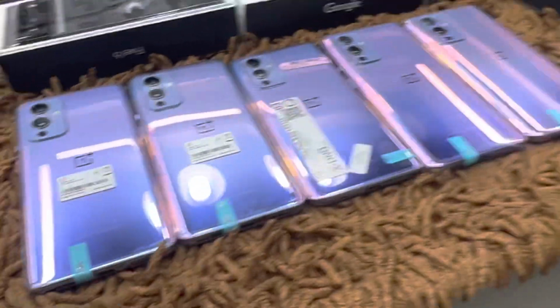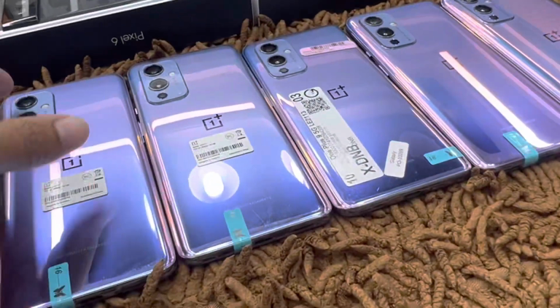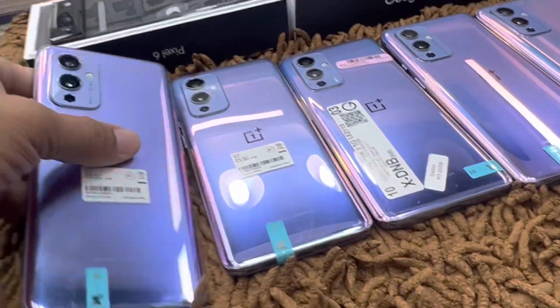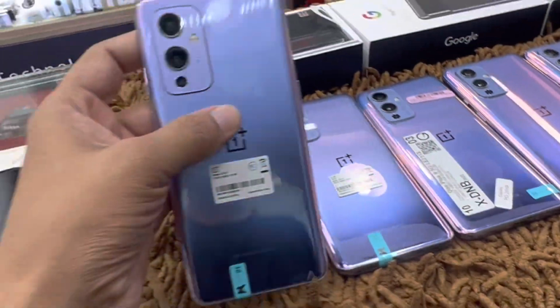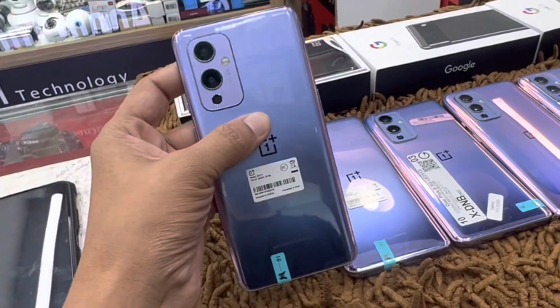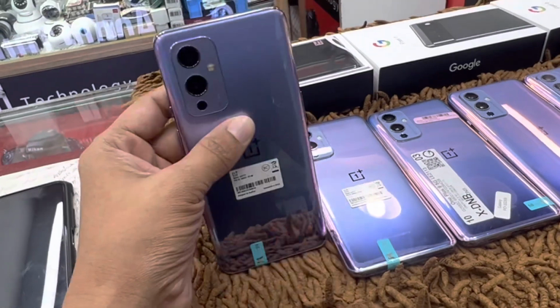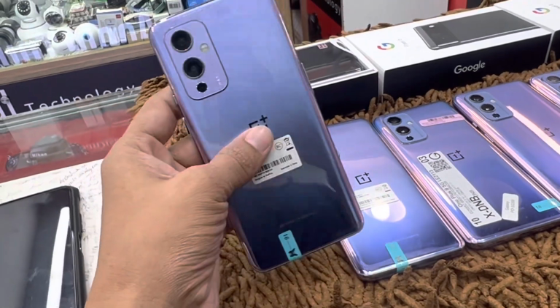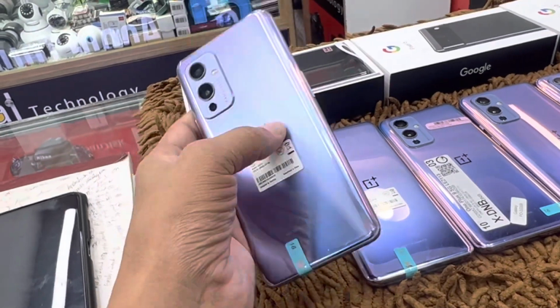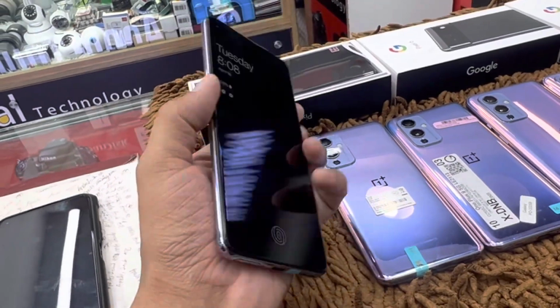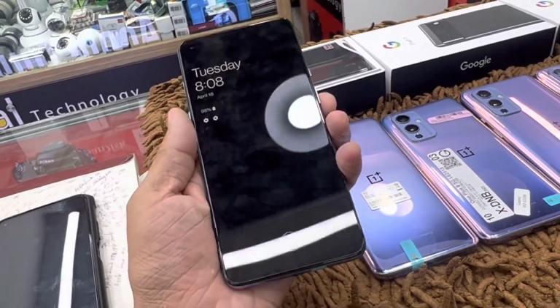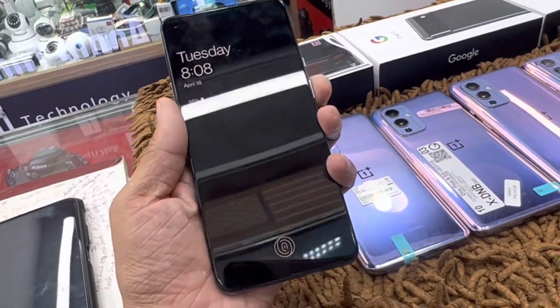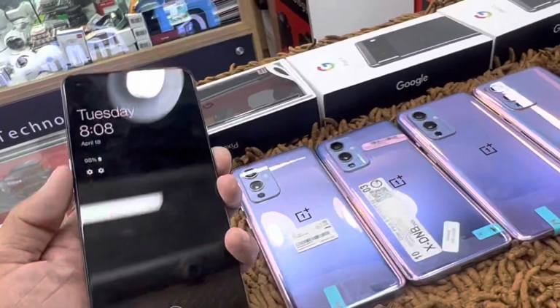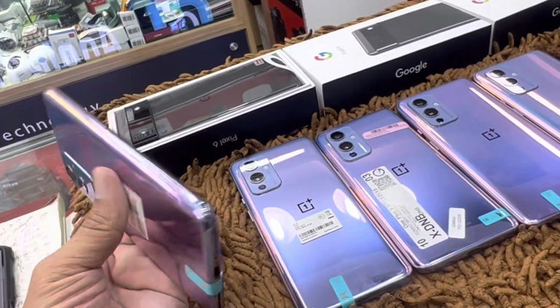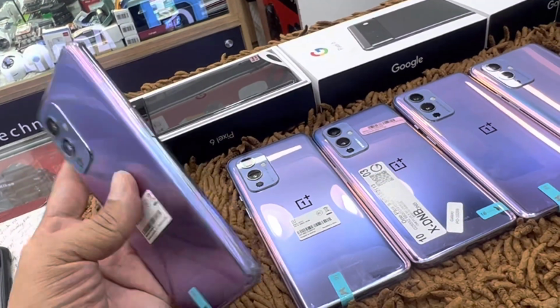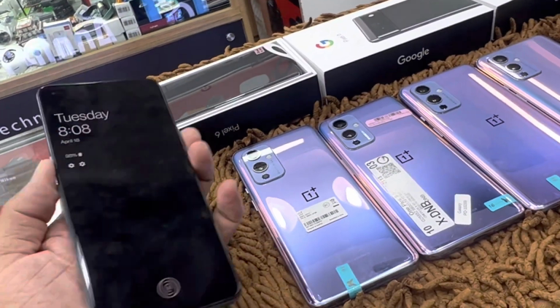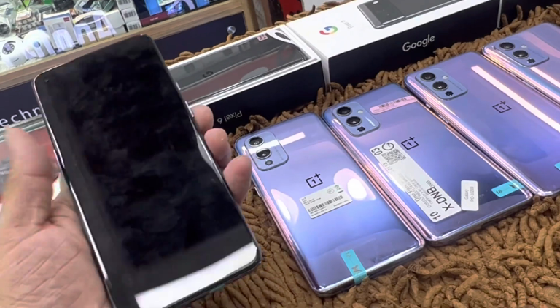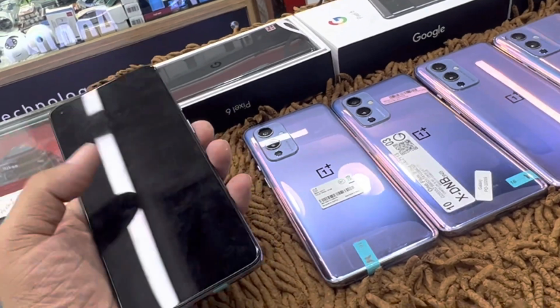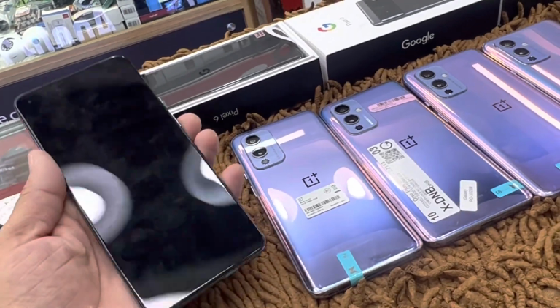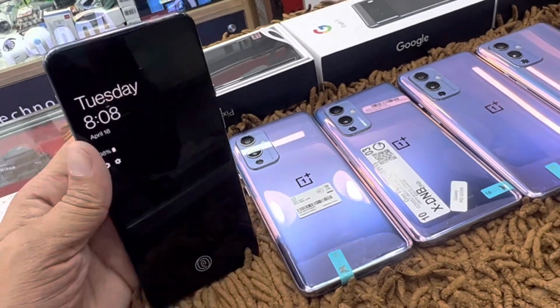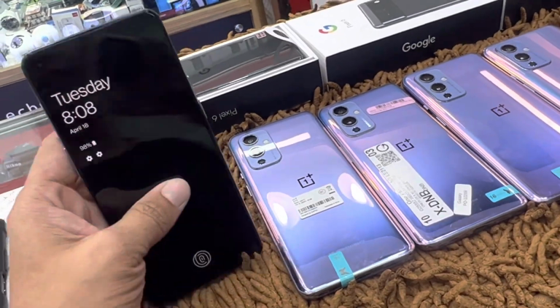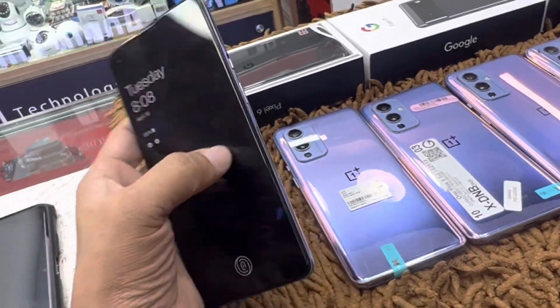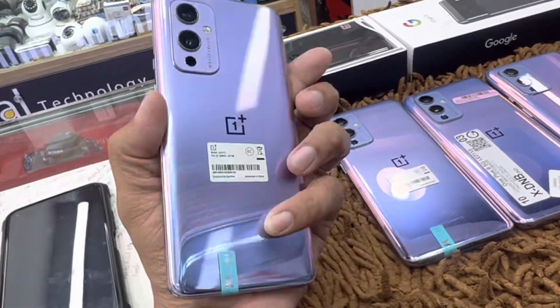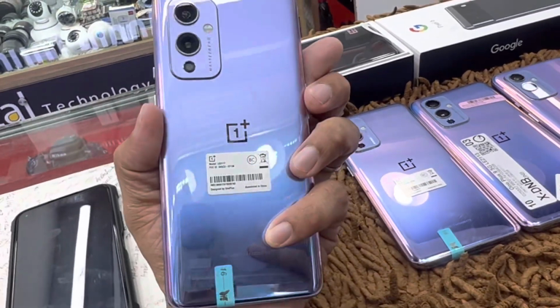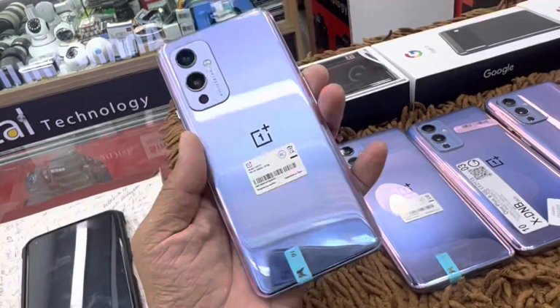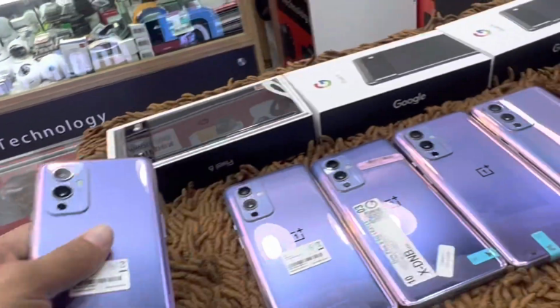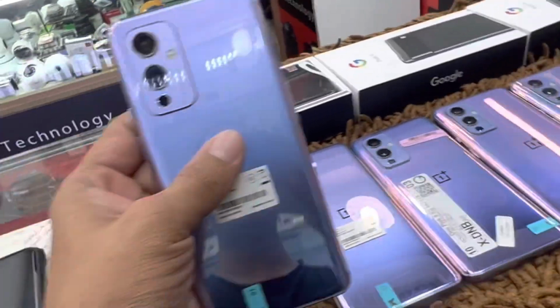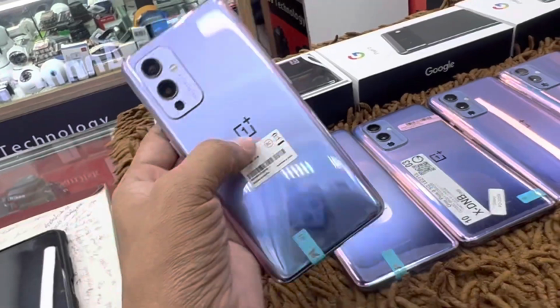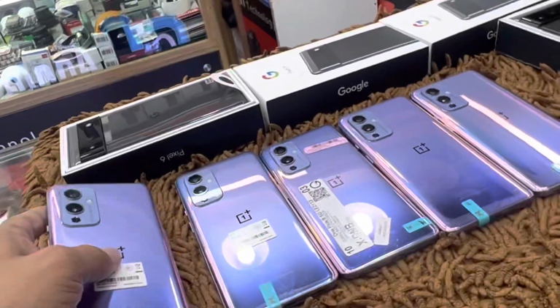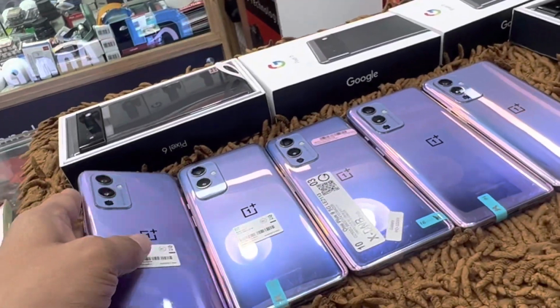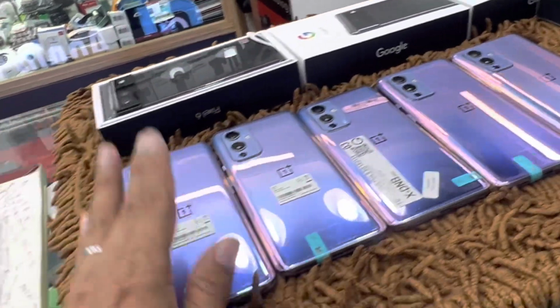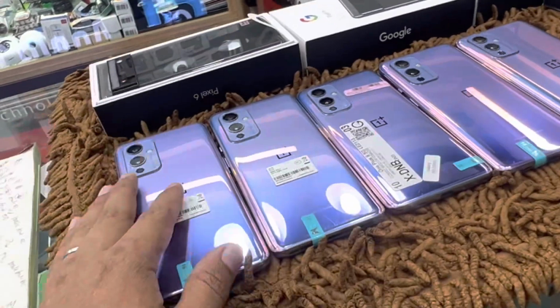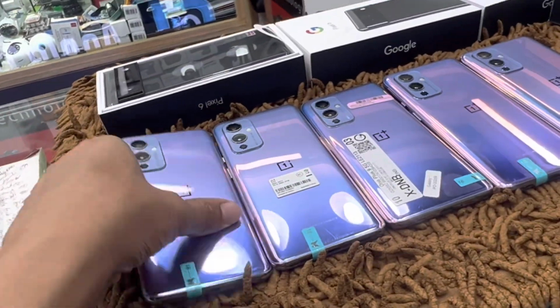This is OnePlus 9 5G, 8GB RAM, single SIM variant. This is not used — the box charger and other devices are included, and we will be able to get it in full fresh condition. This is T-Mobile, meaning the USA variant is not available.